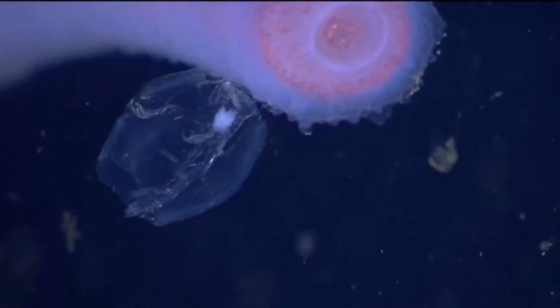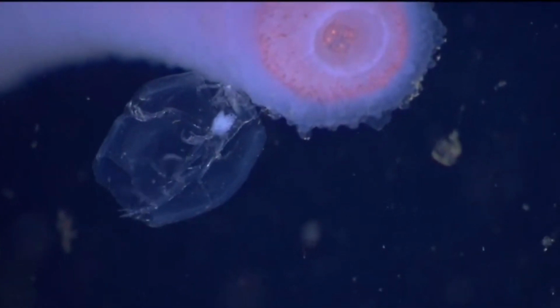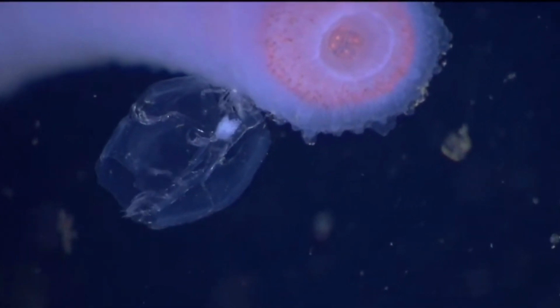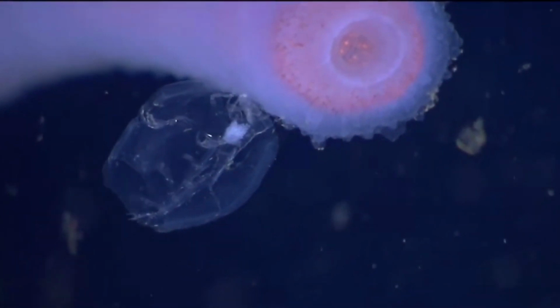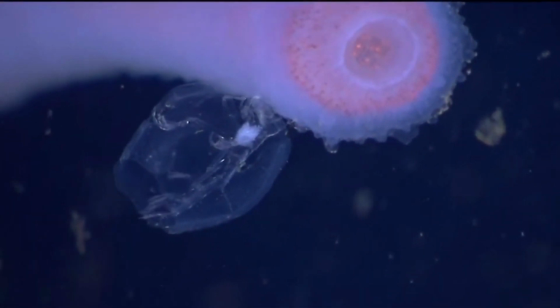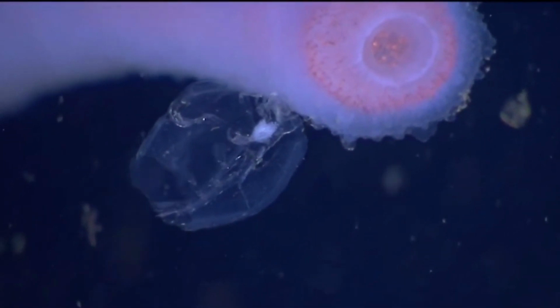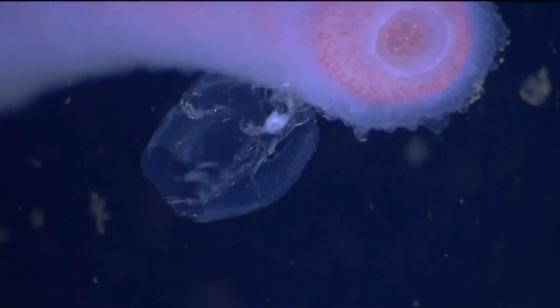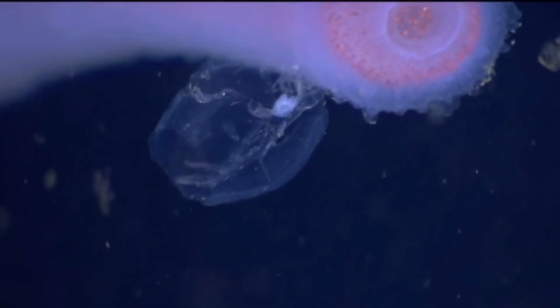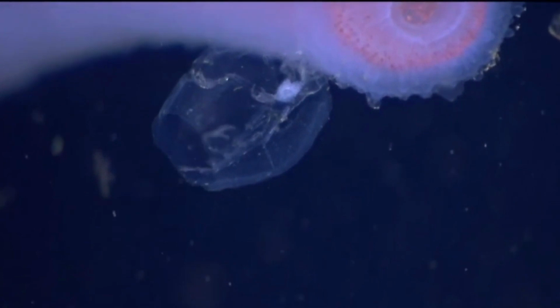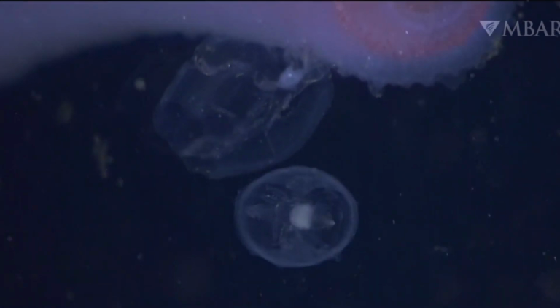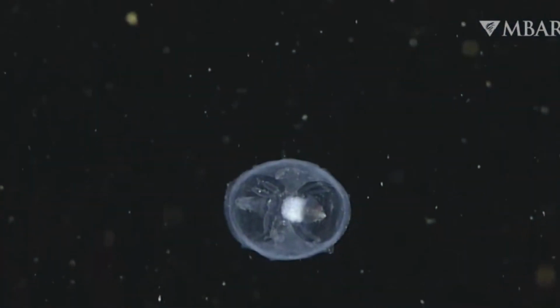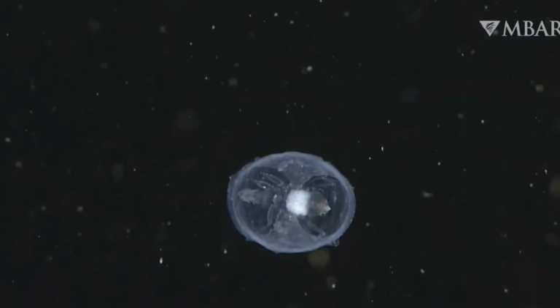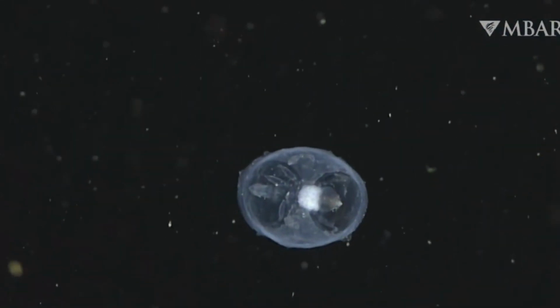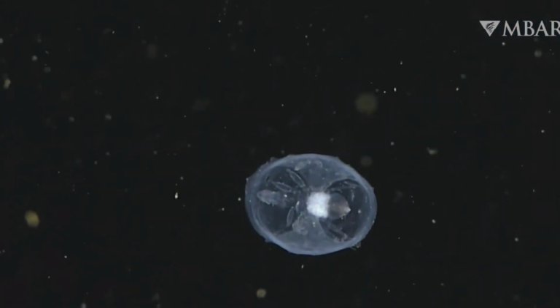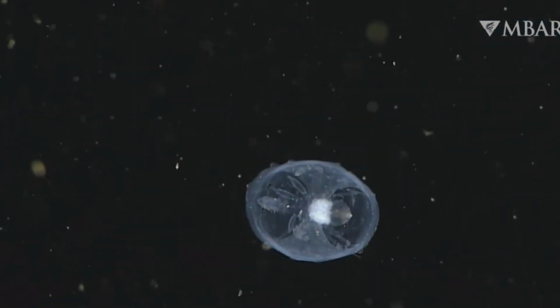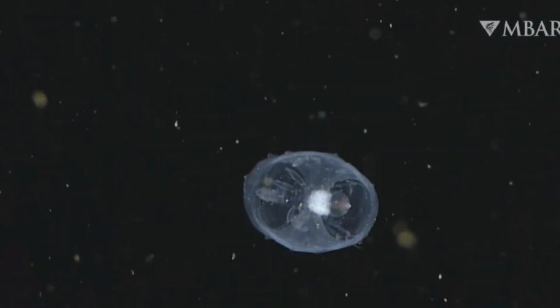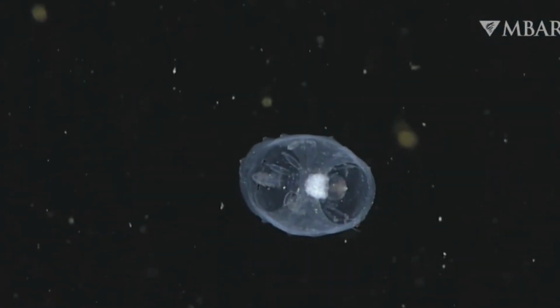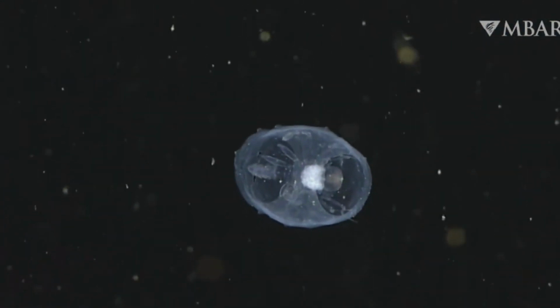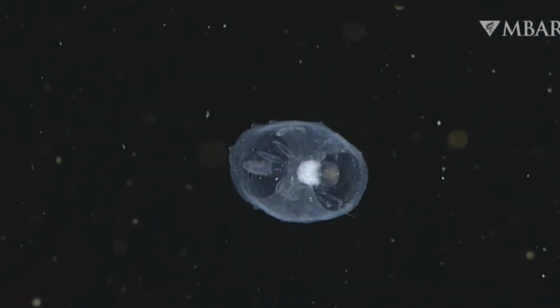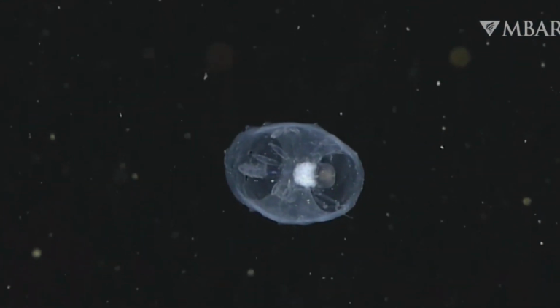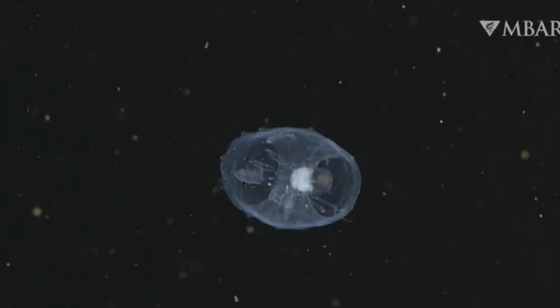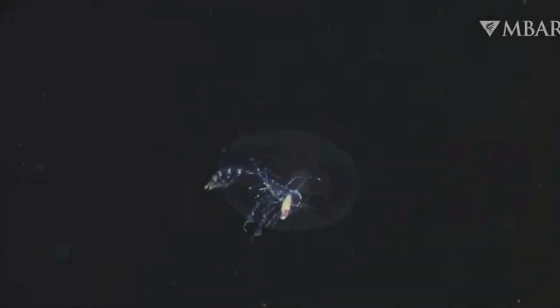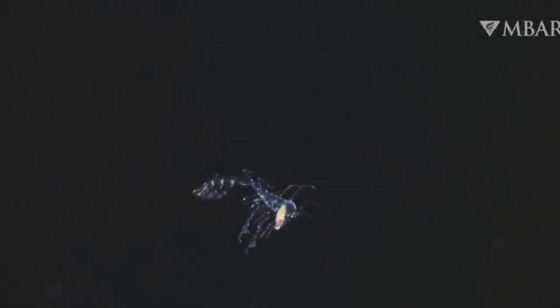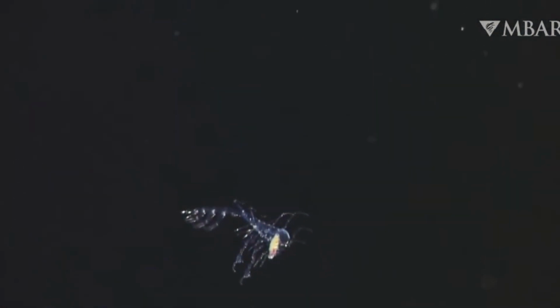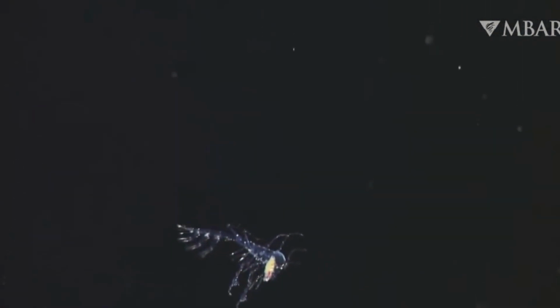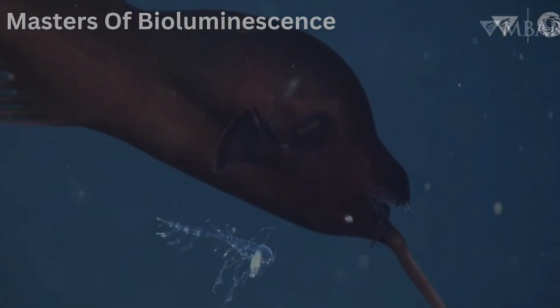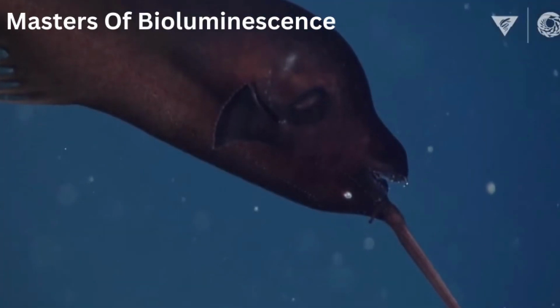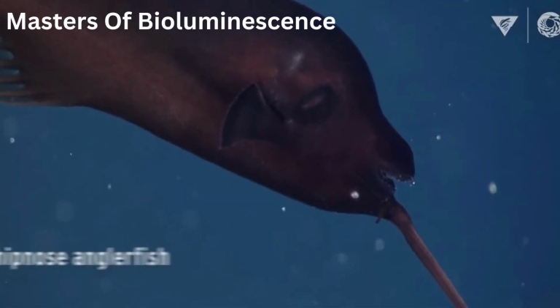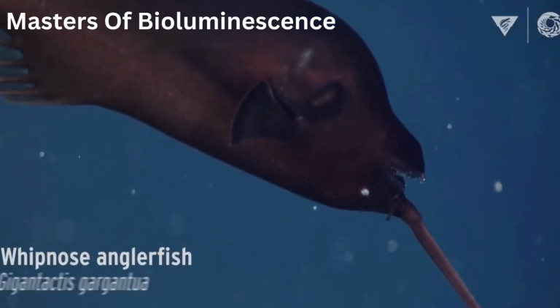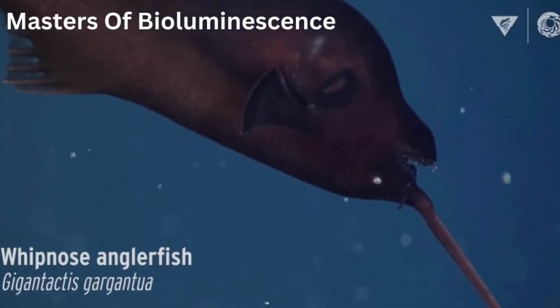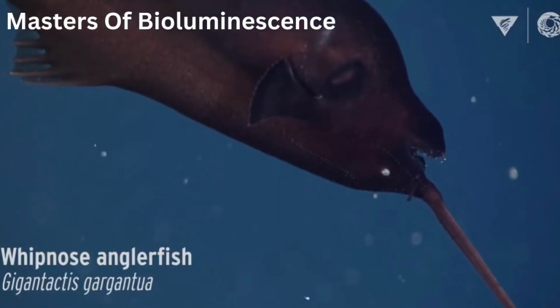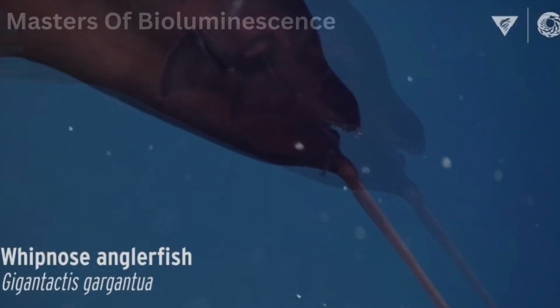Amphipods are small but mighty scavengers, consuming detritus and dead organisms that drift down from above. These crustaceans play a critical role in breaking down organic material and making it available to other organisms.